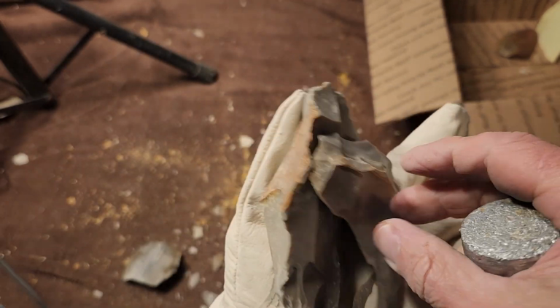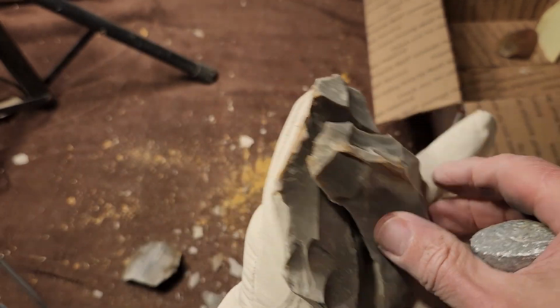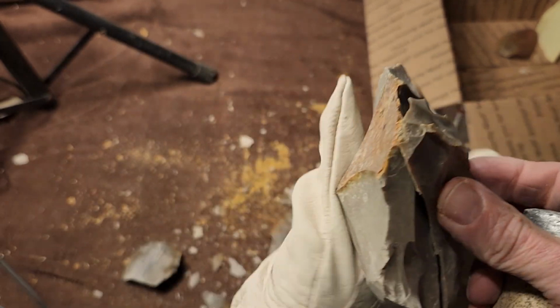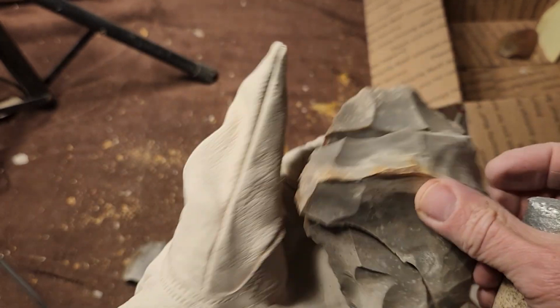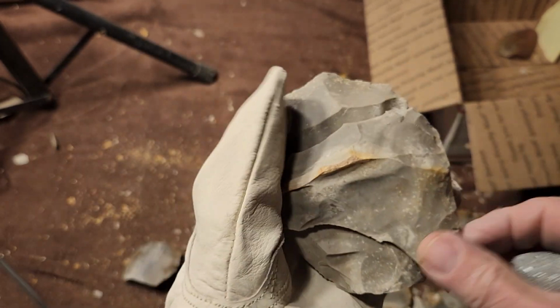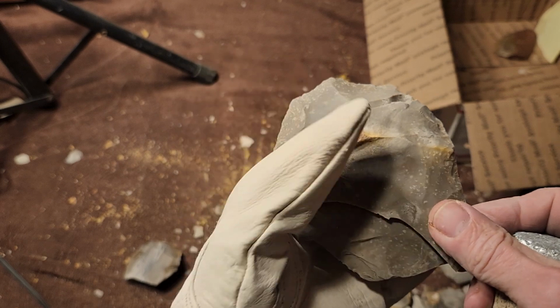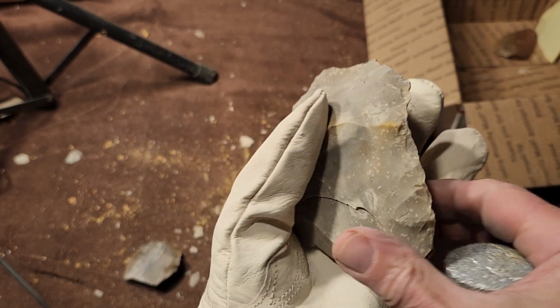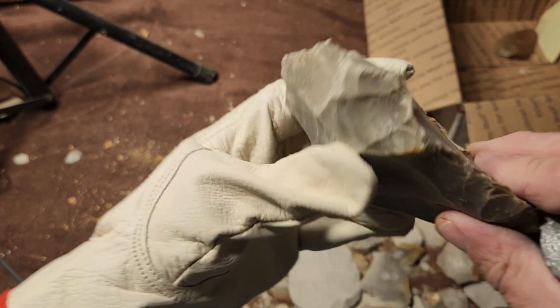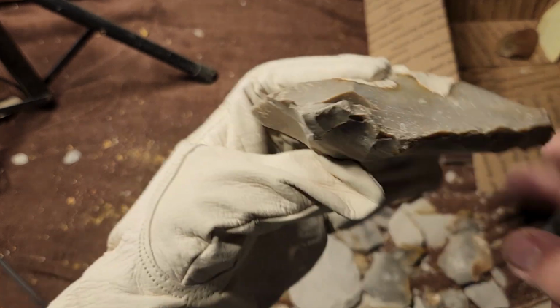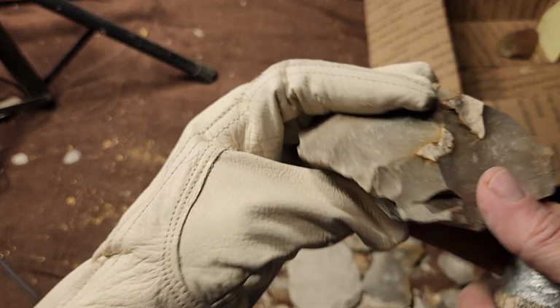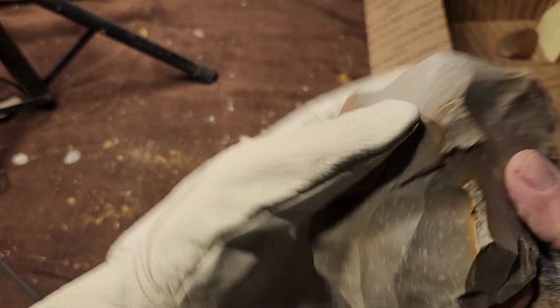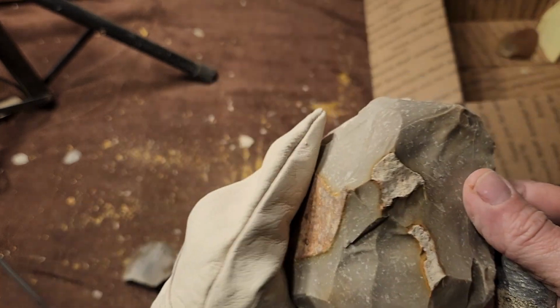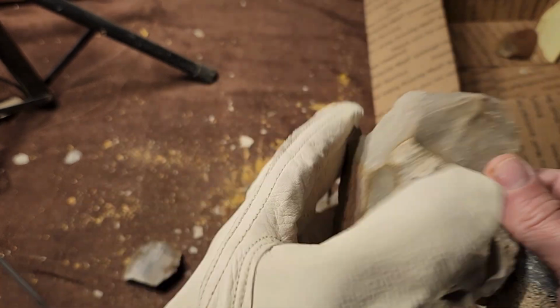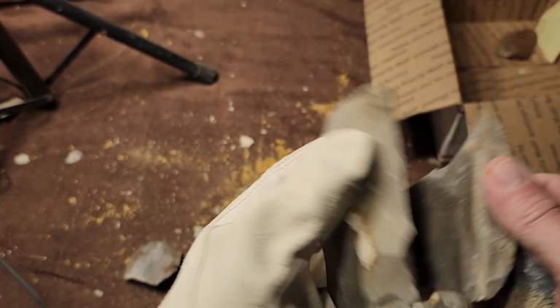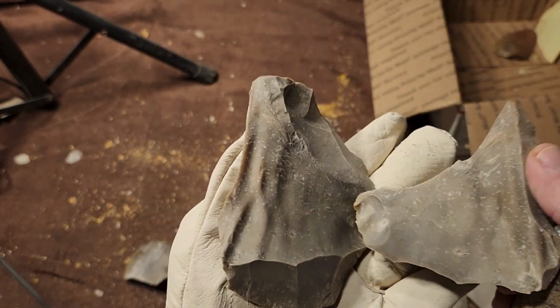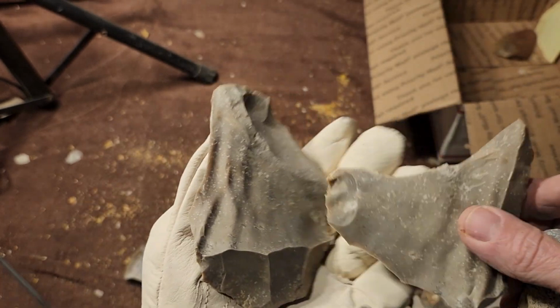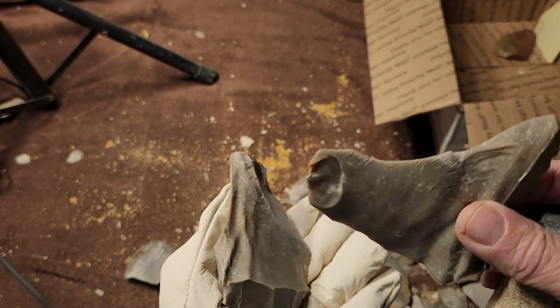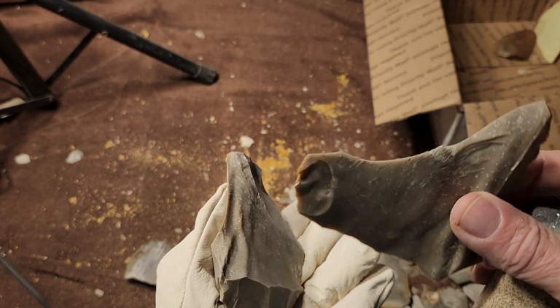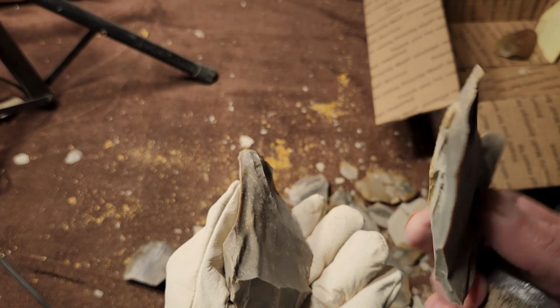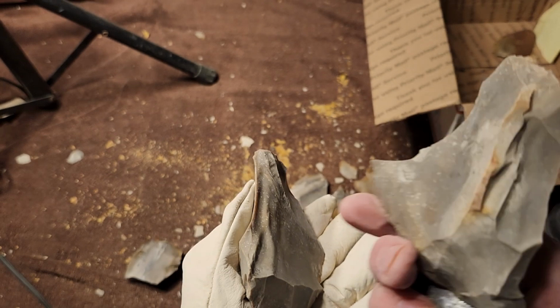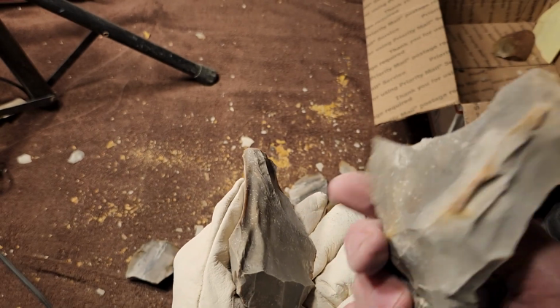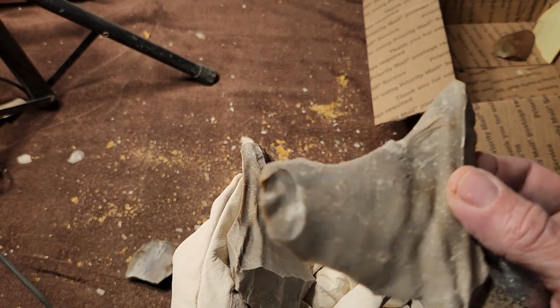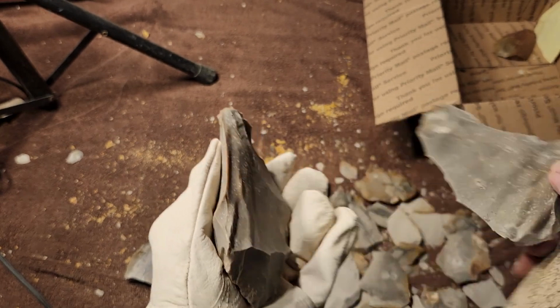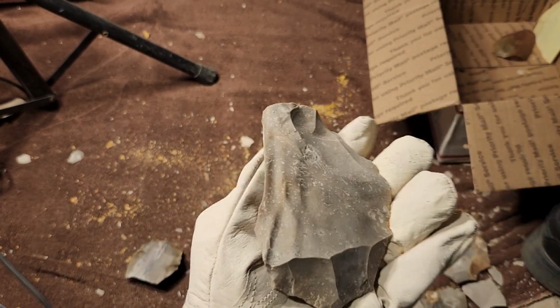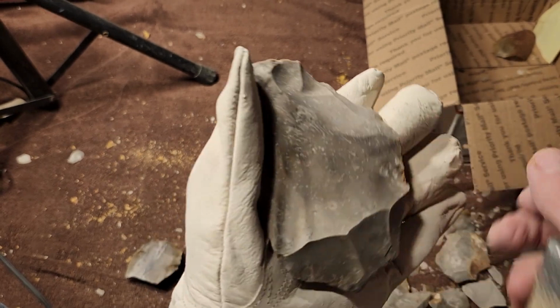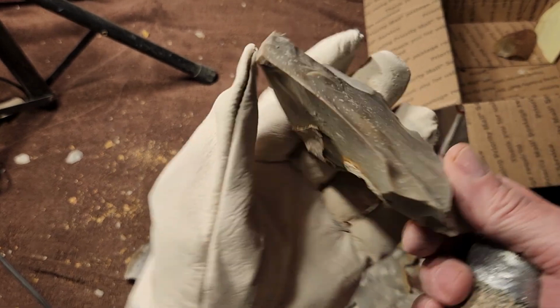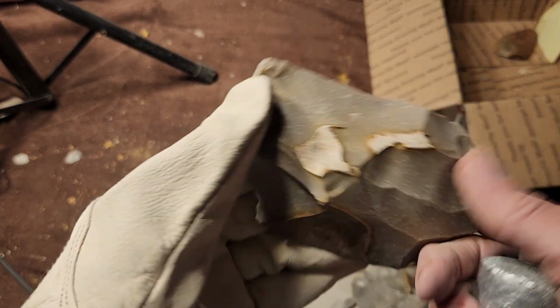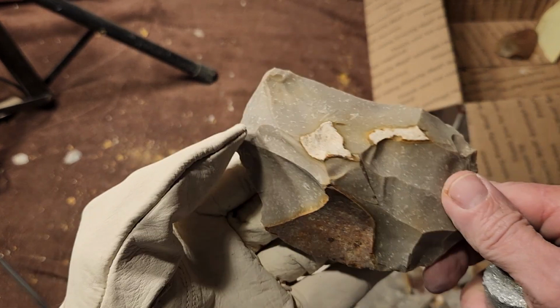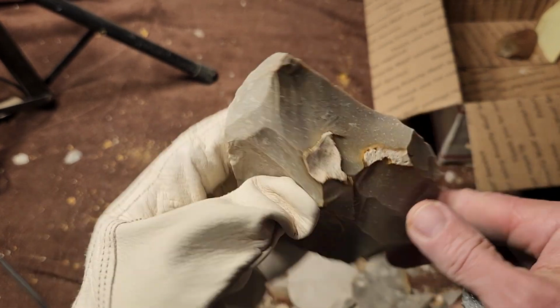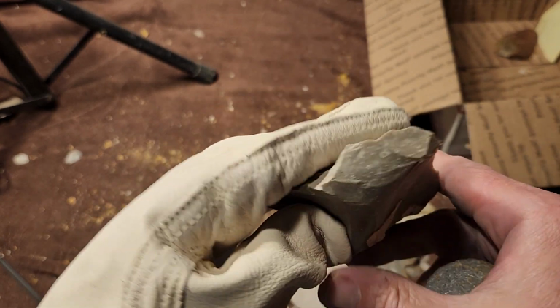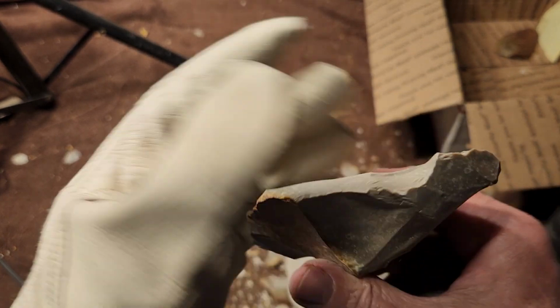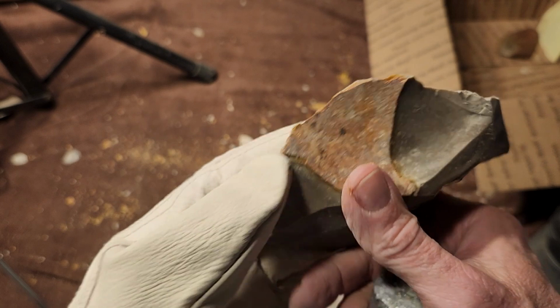There it is — the overshot. That didn't ruin it; this kind of overshot doesn't ruin it. It makes it more narrow but it didn't get ruined.